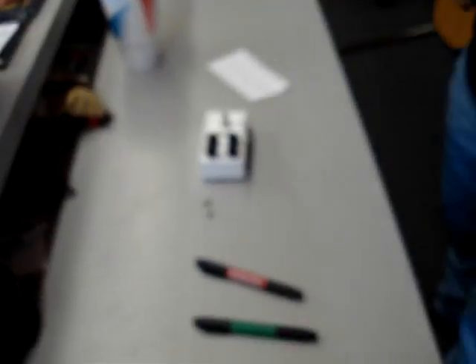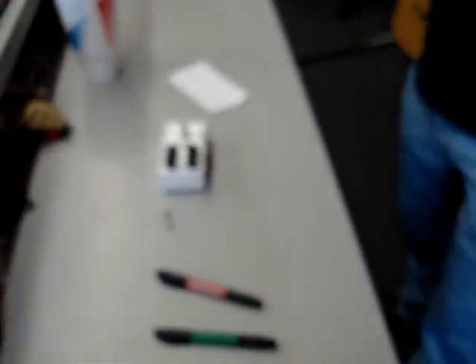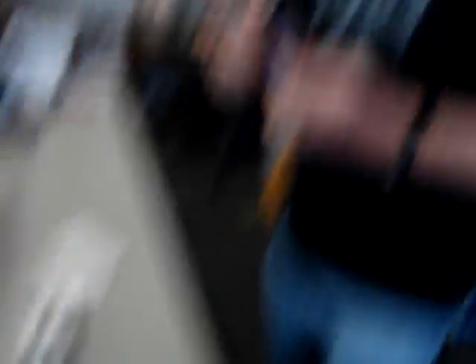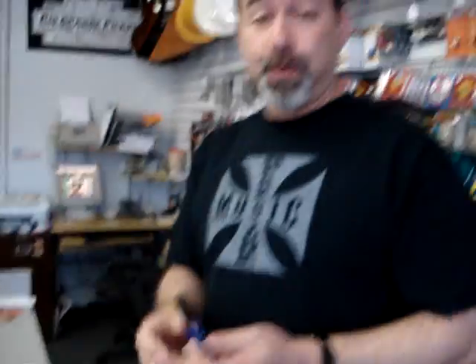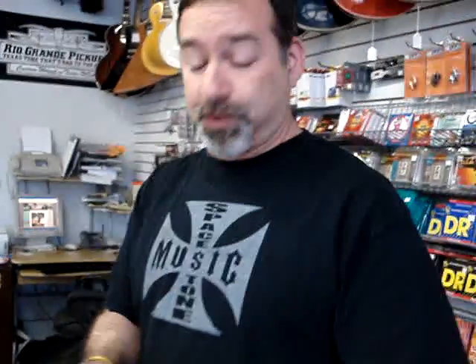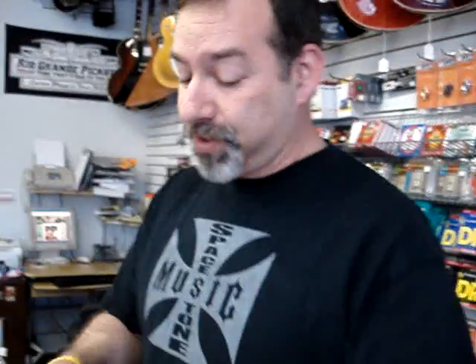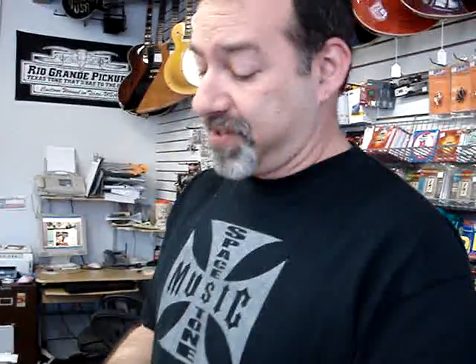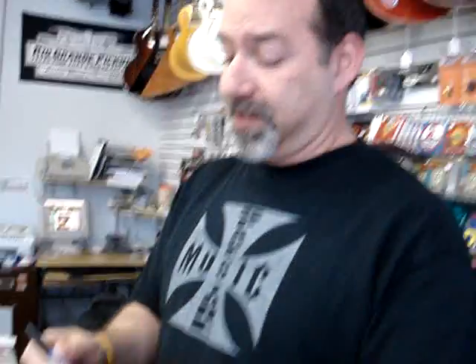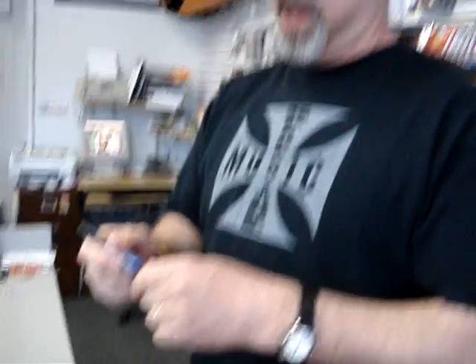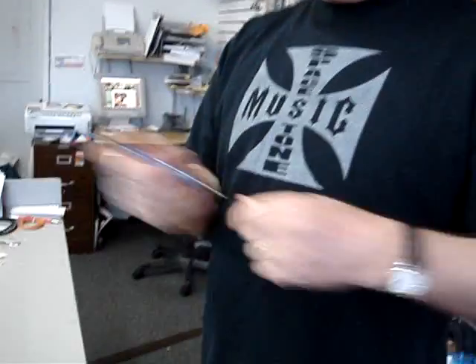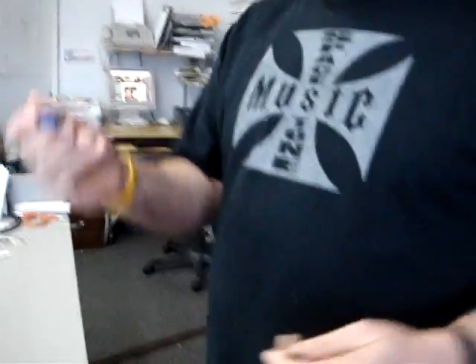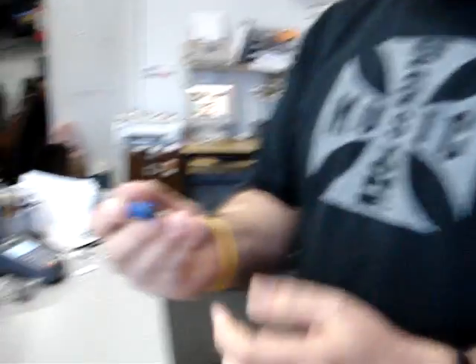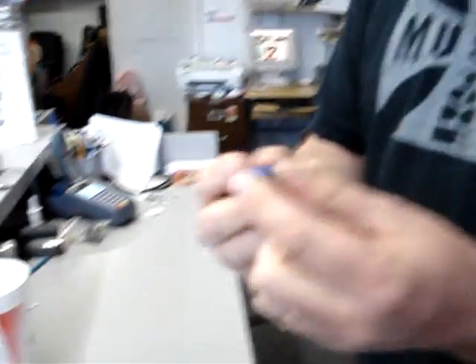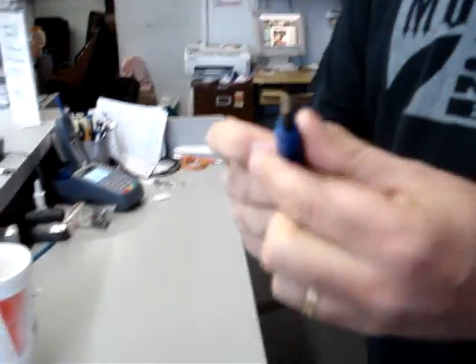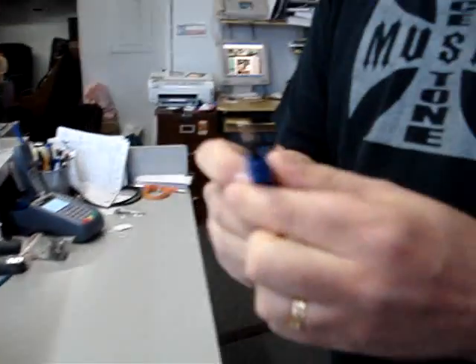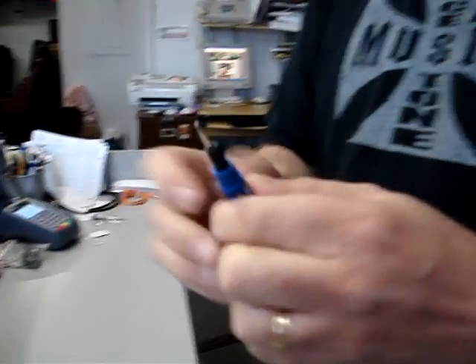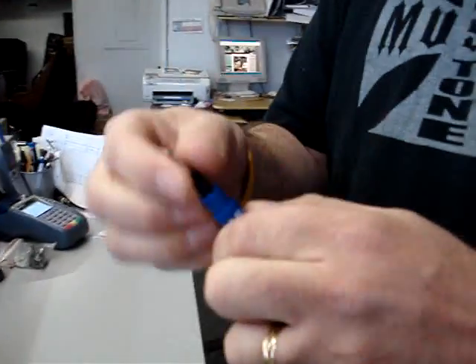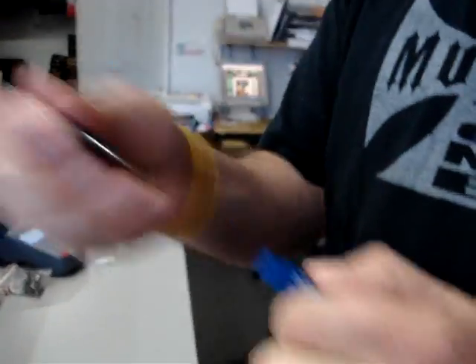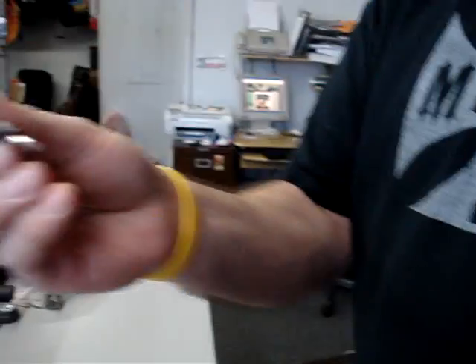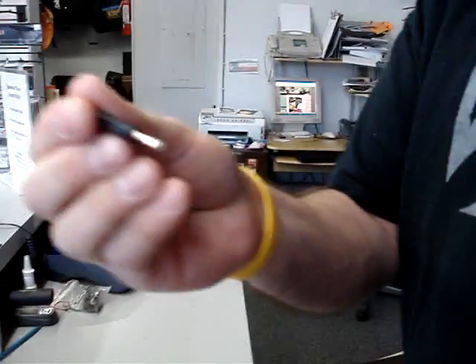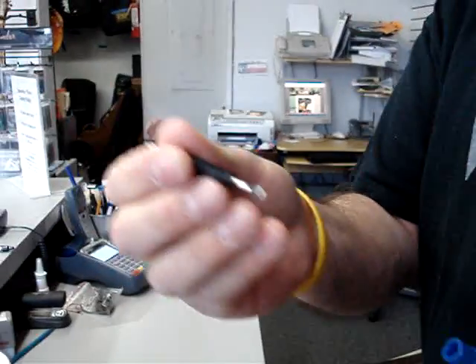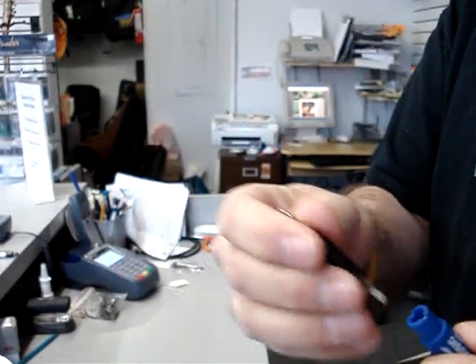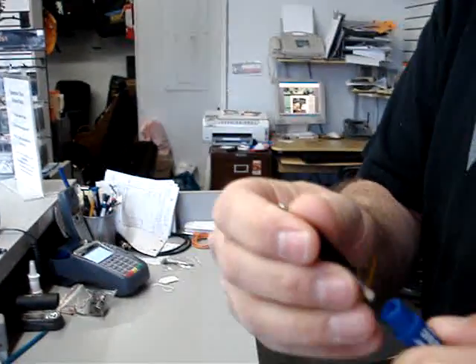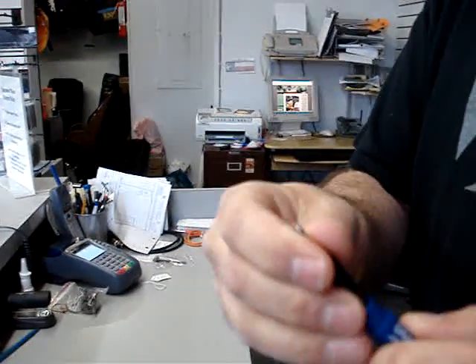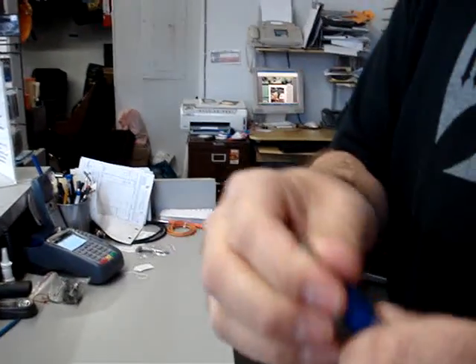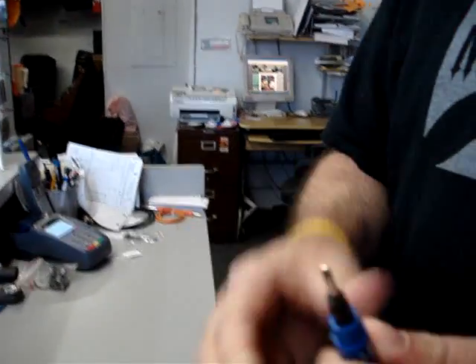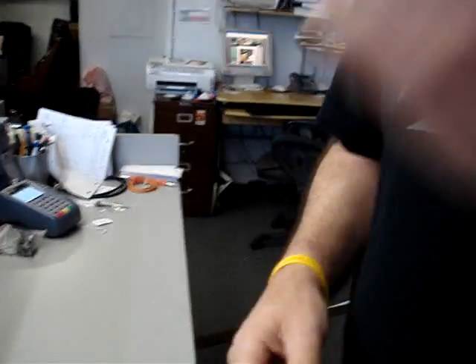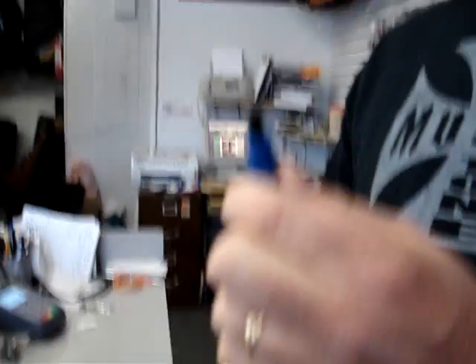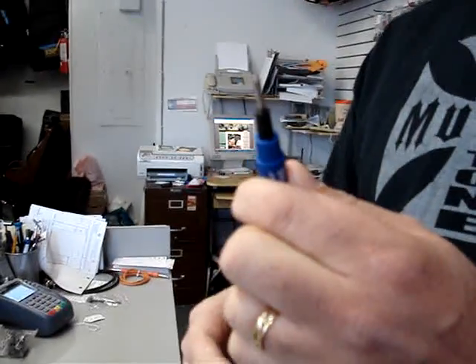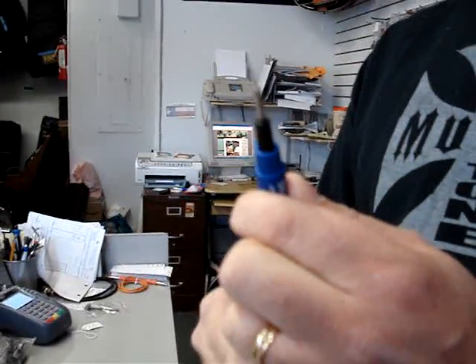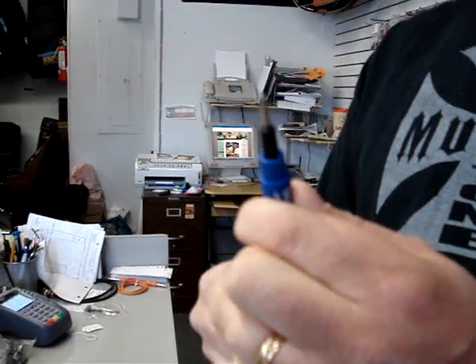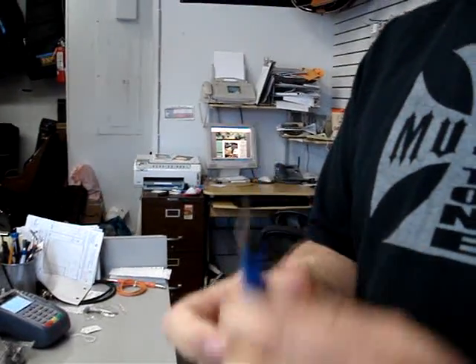Let's see what the screwdriver side does. It's got not just one, but two handy bits. In this case, we're going to use the Phillips bit.